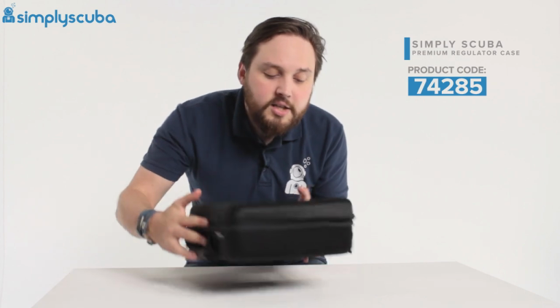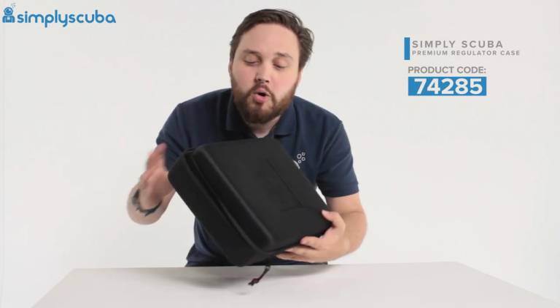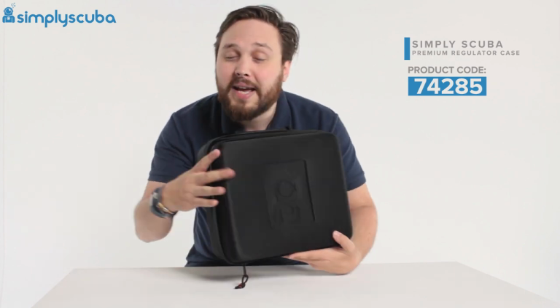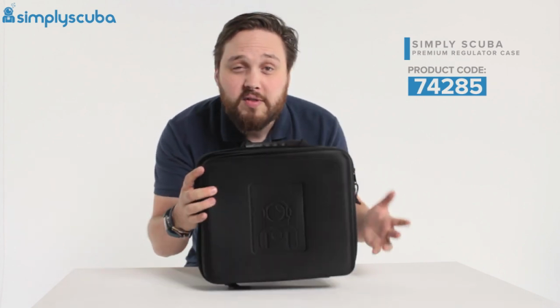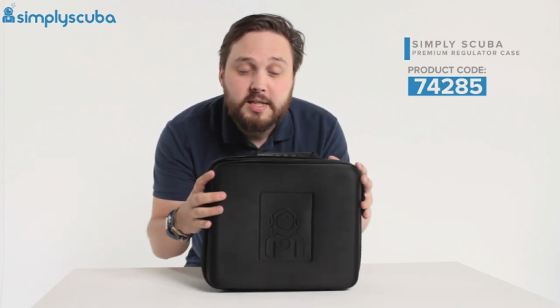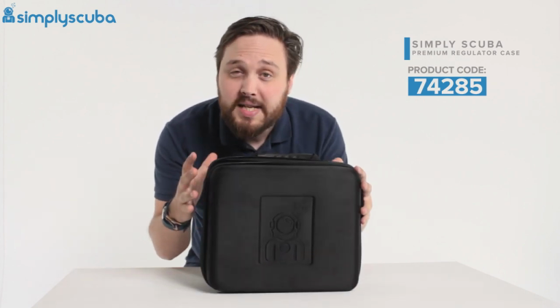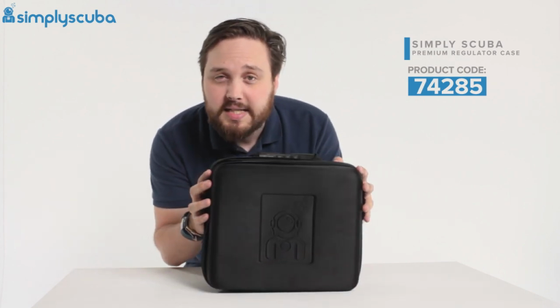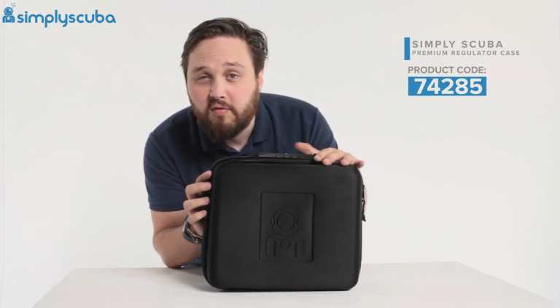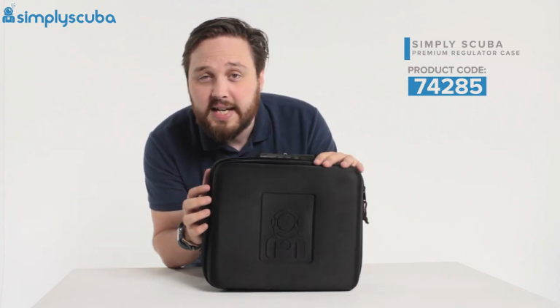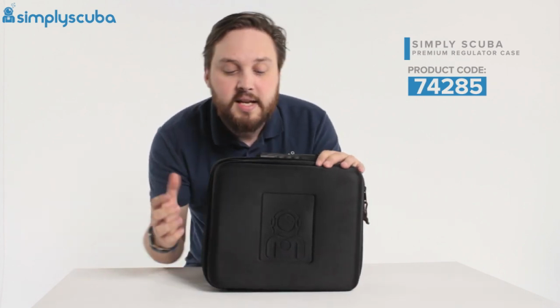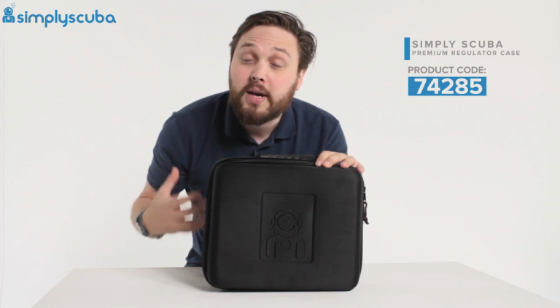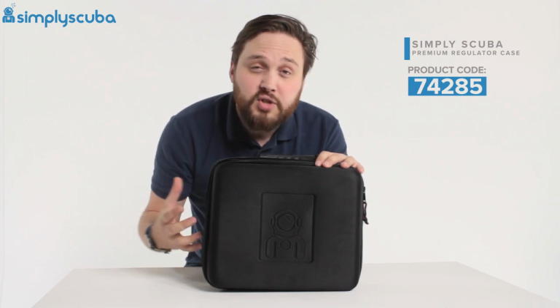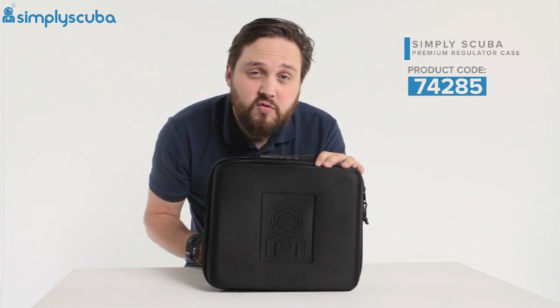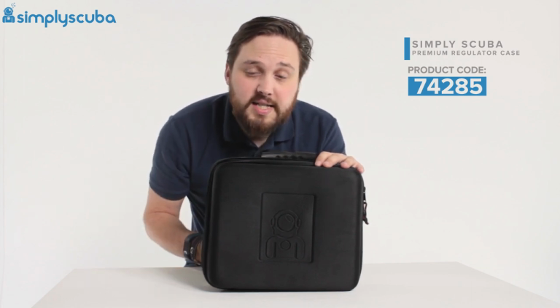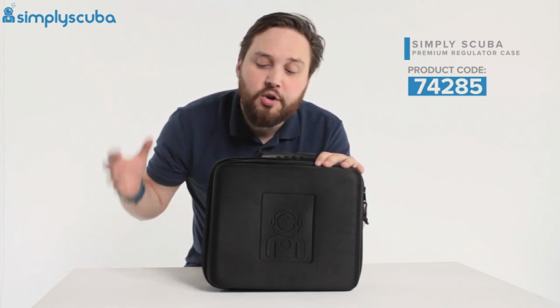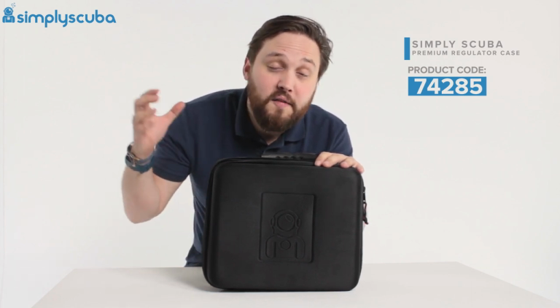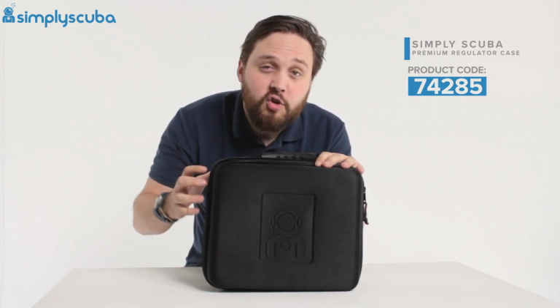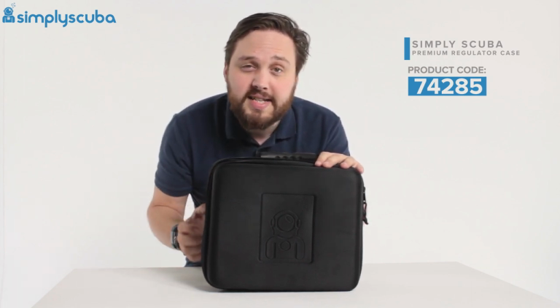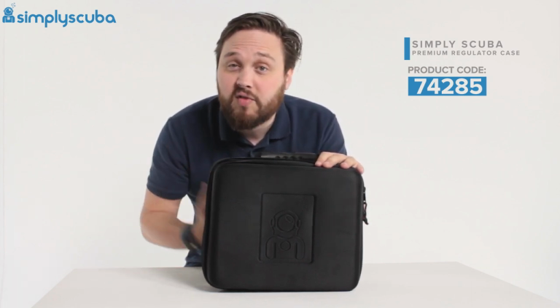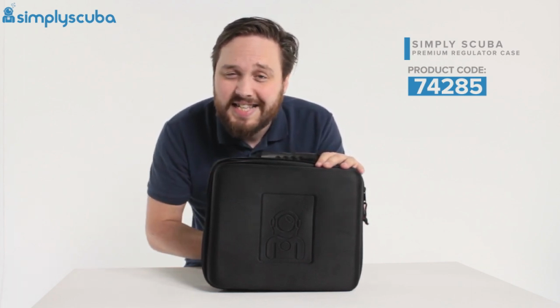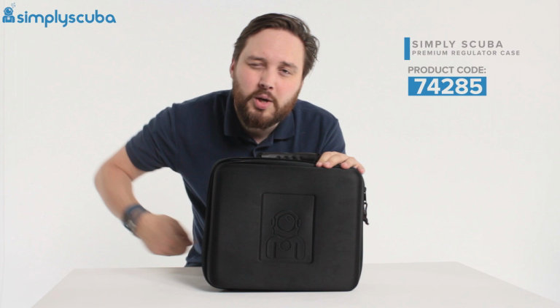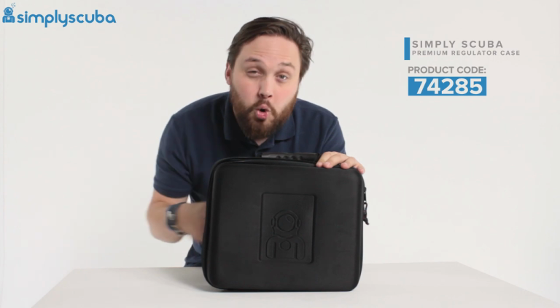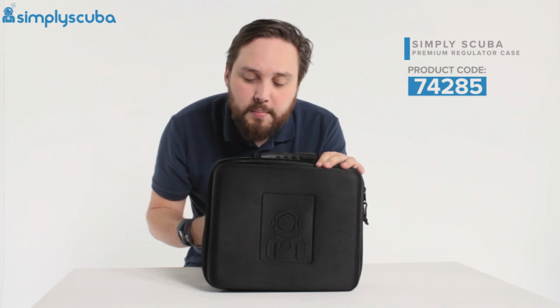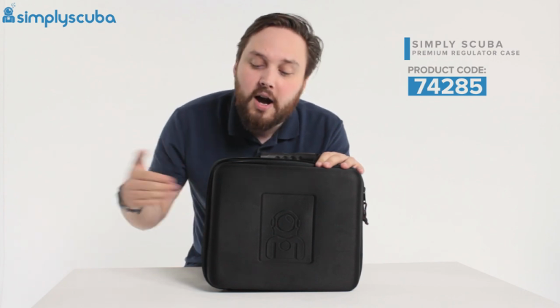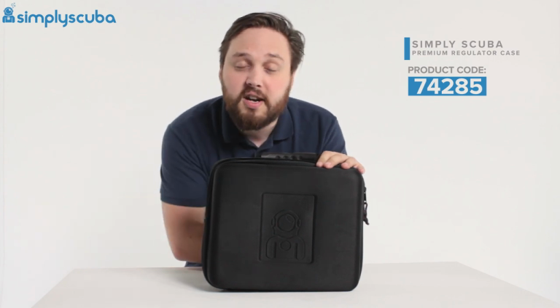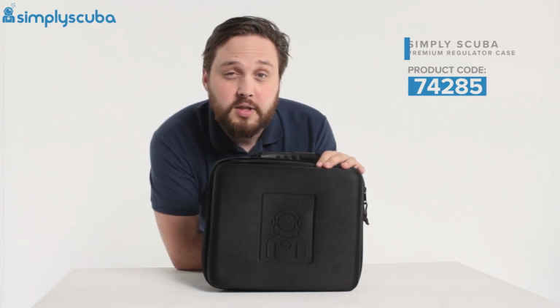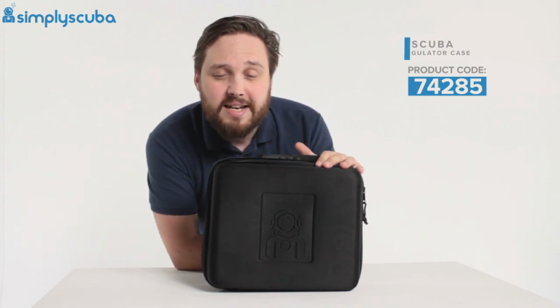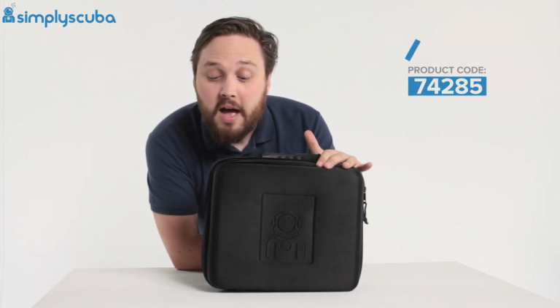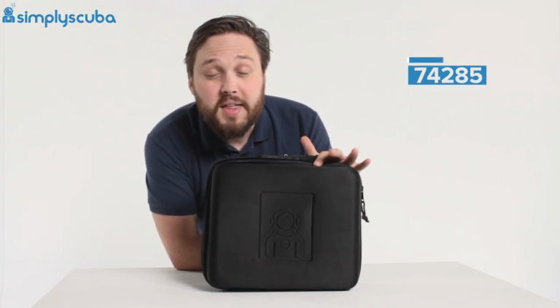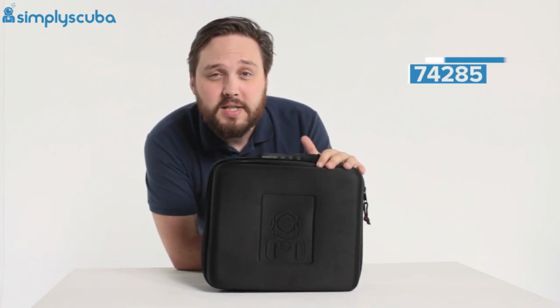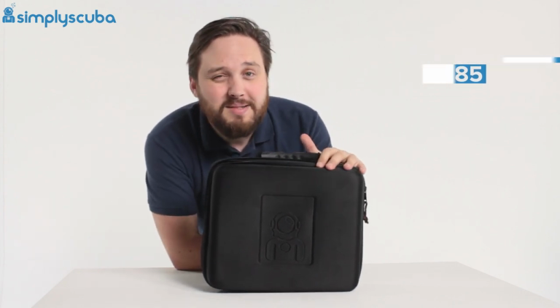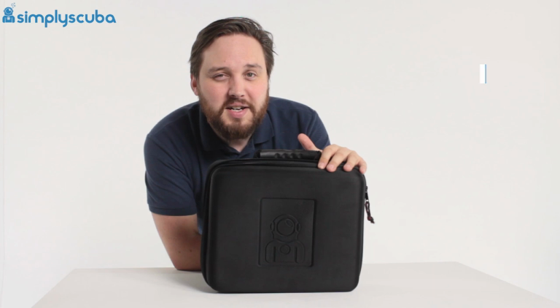So all in all, we've made a really nice big-sized regulator case. It's going to protect your regulators and you'll be able to fit them in really easily — you won't have to coil them up and try and force them in. Thanks for watching guys, and safe diving.